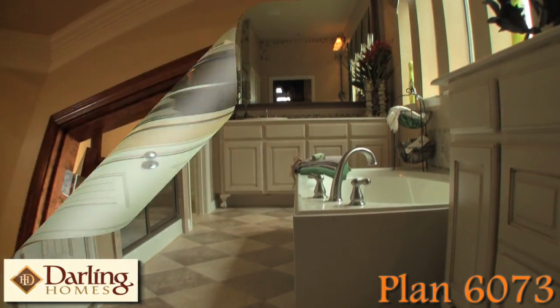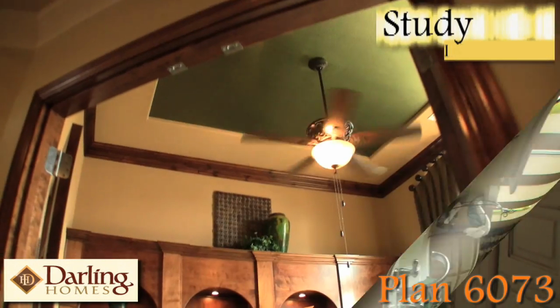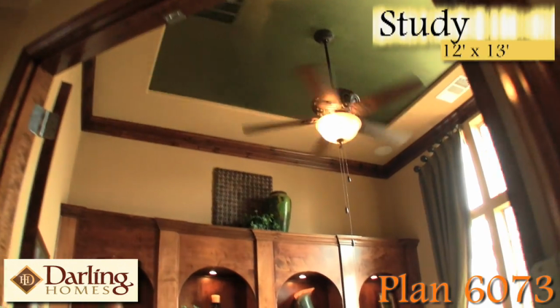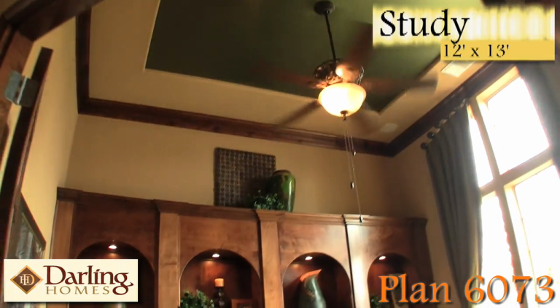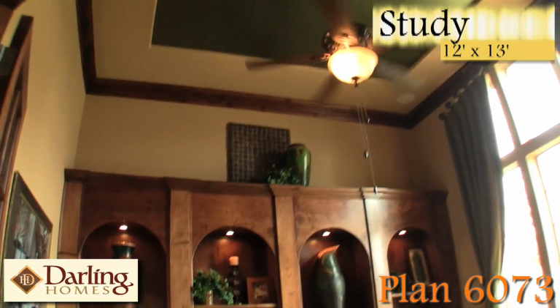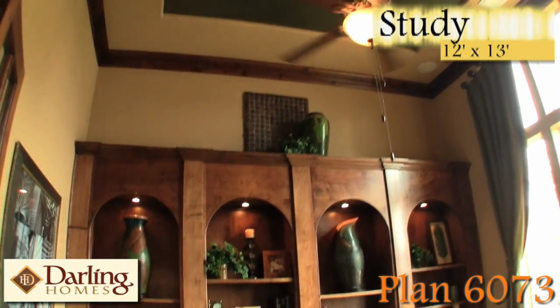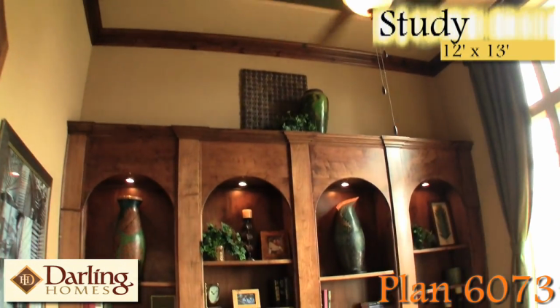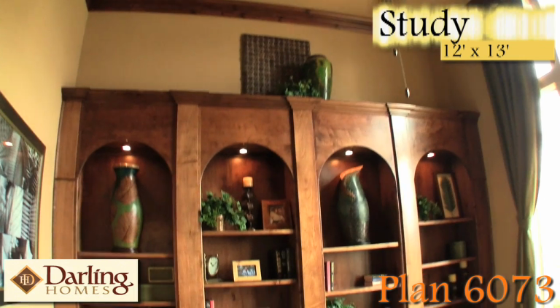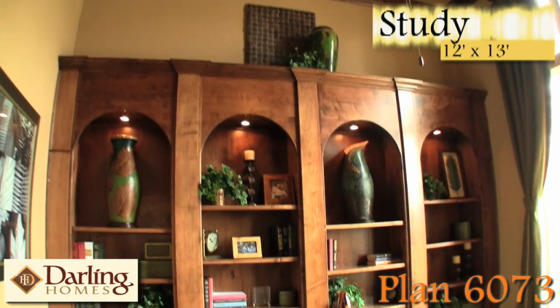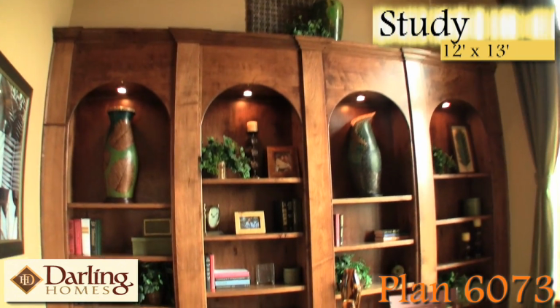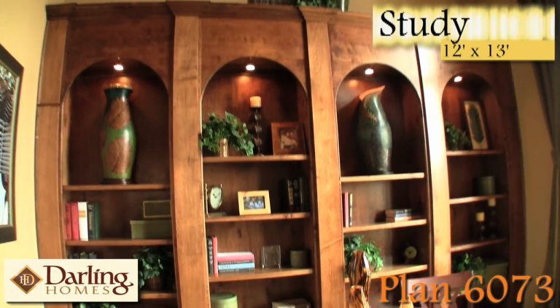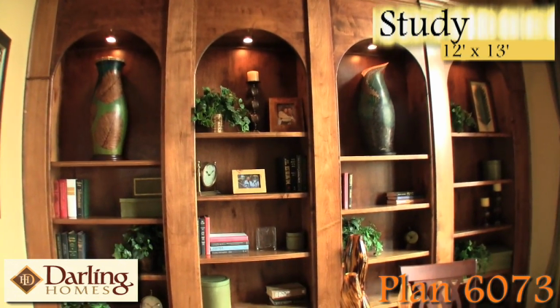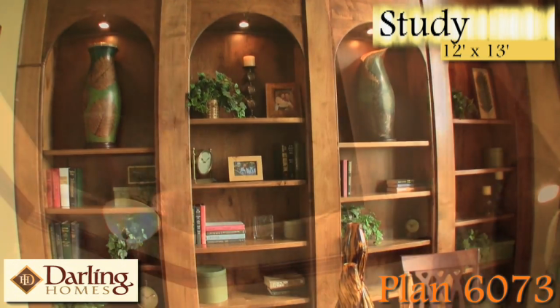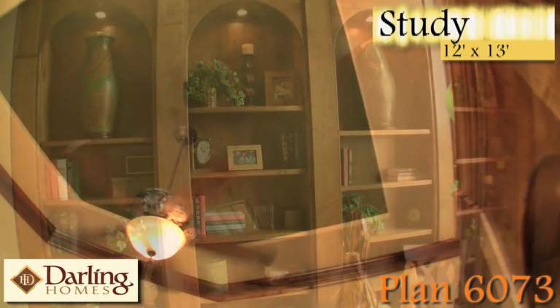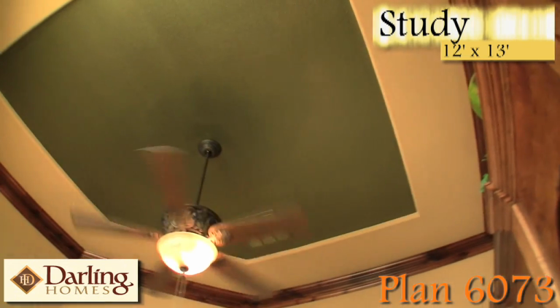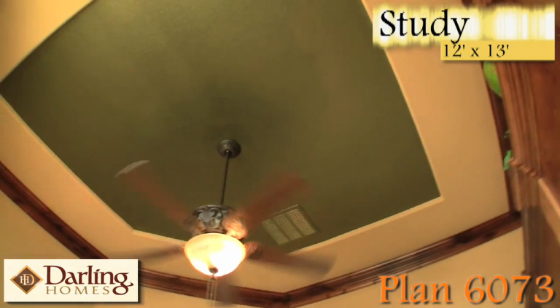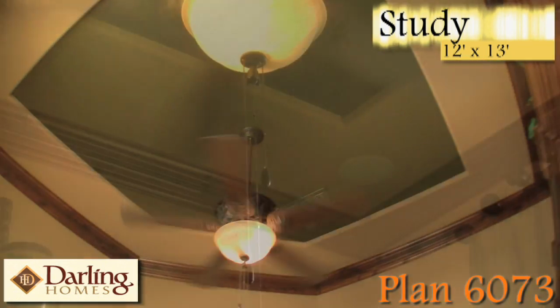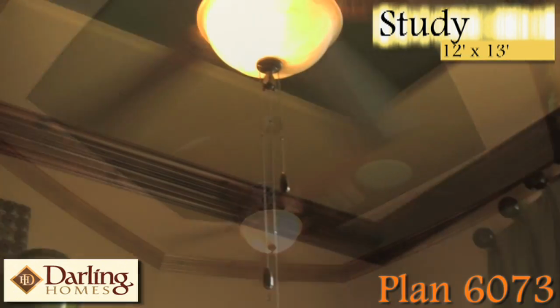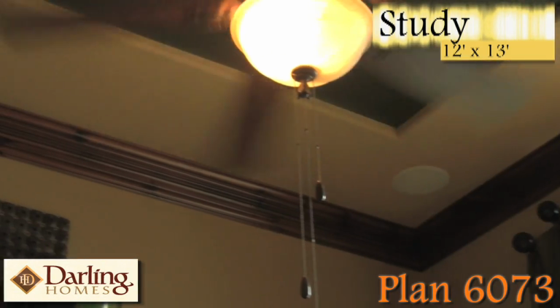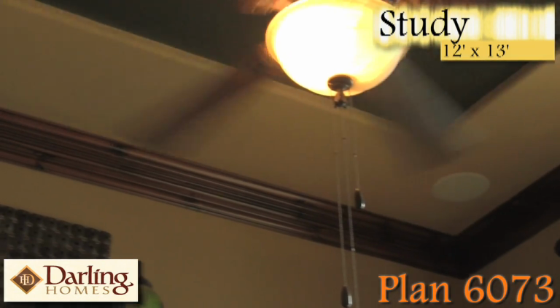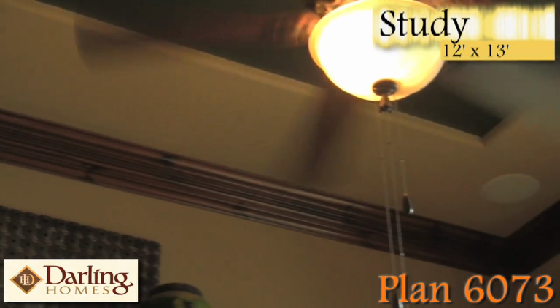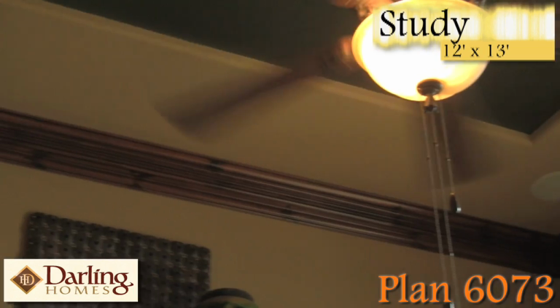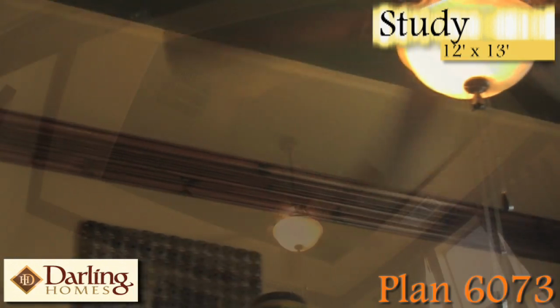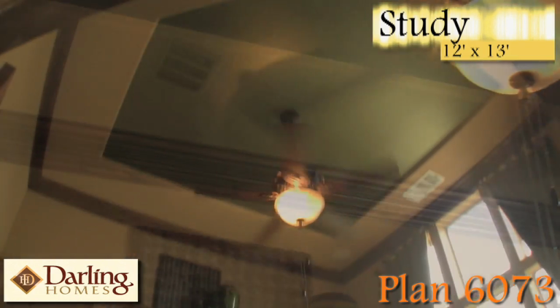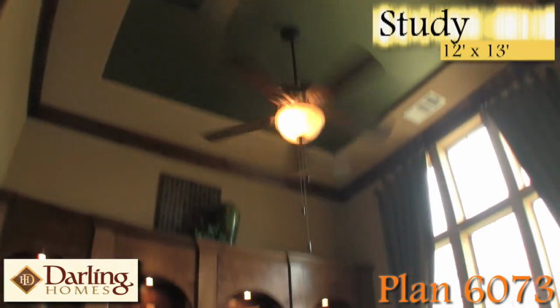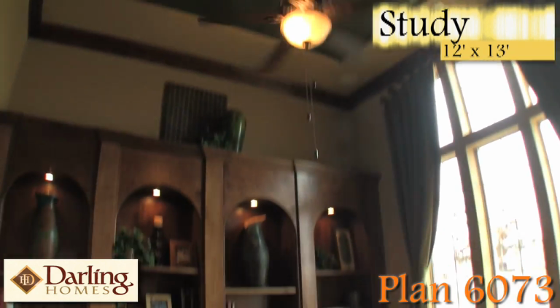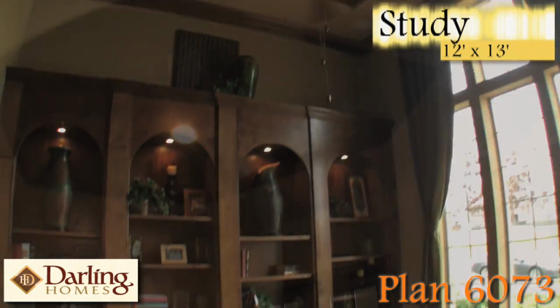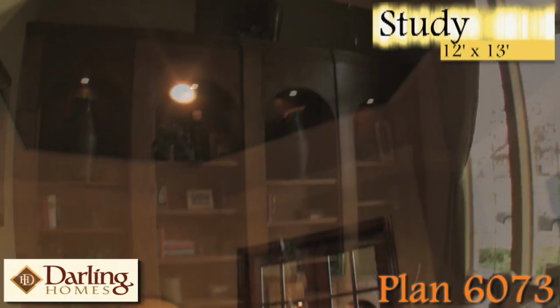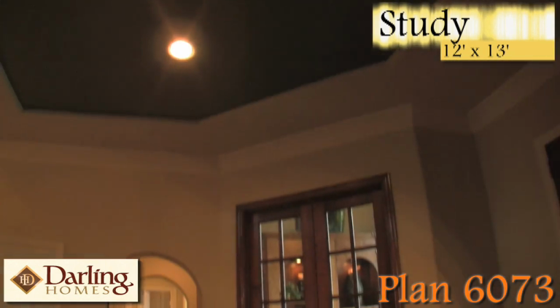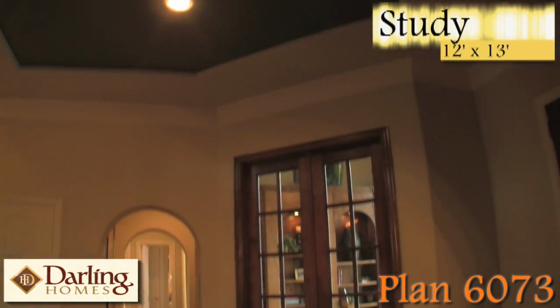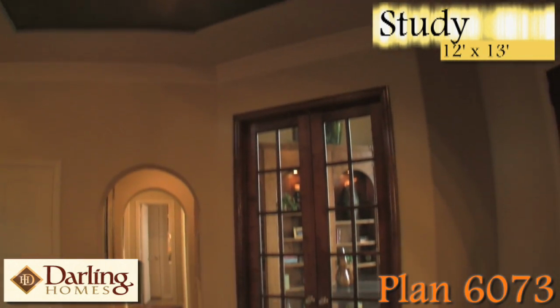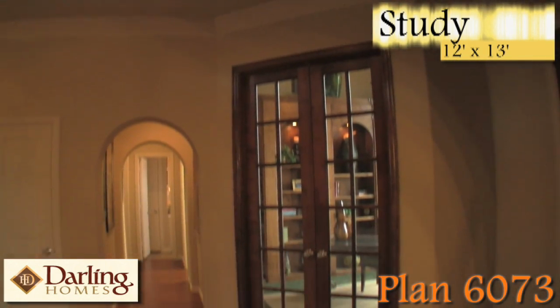The well-designed study in the 6073 features custom built-in cabinets, 12-foot volume ceilings with surround sound, double-stage crown molding, large oversized windows, and beautiful eight-foot divided light doors.